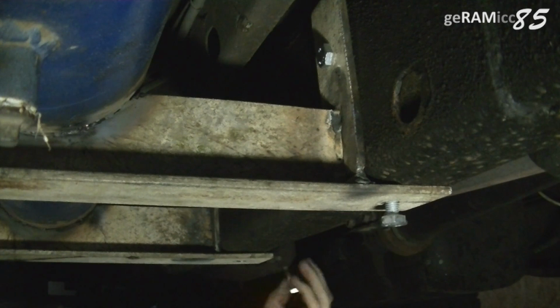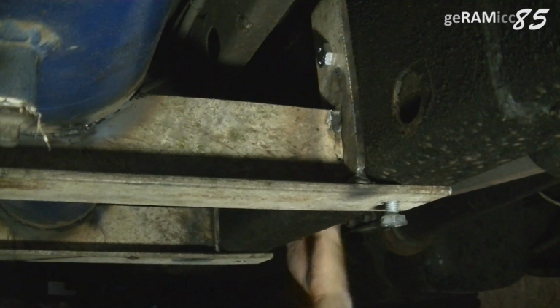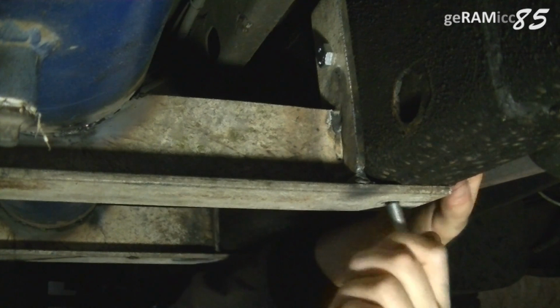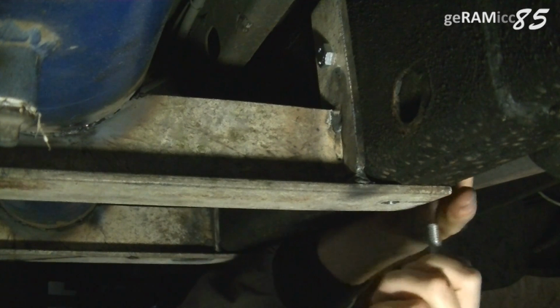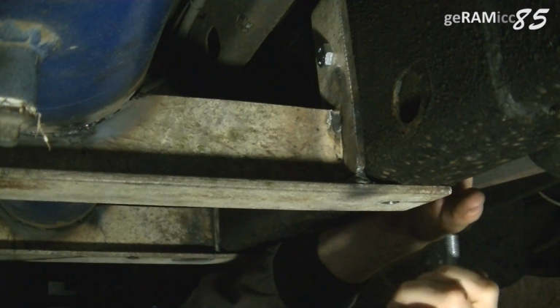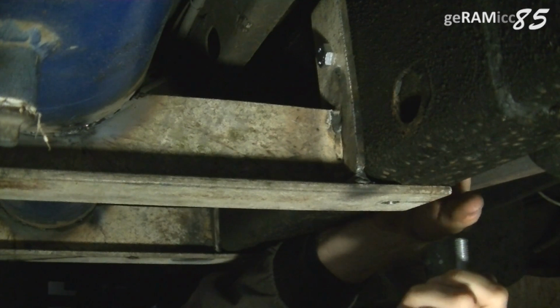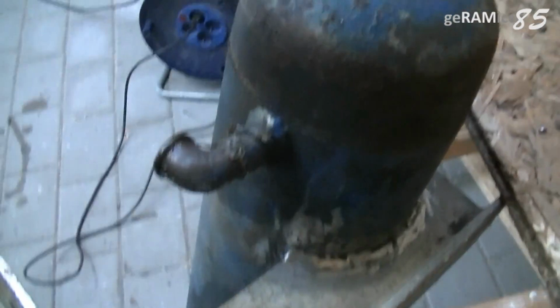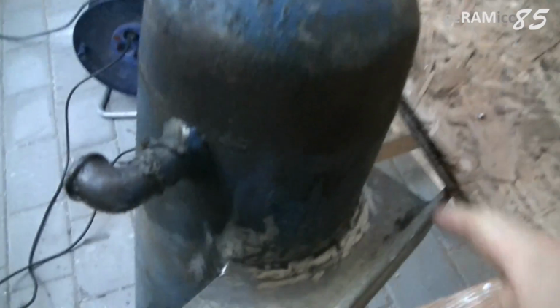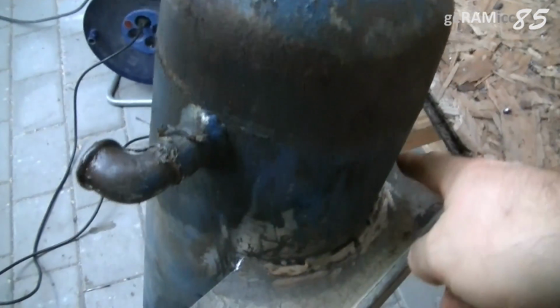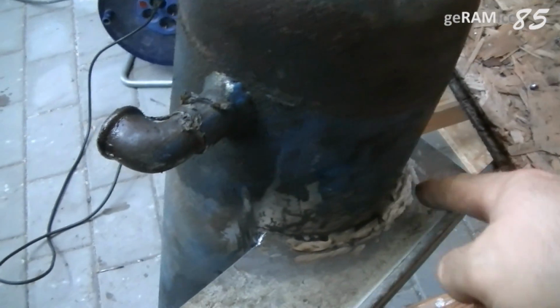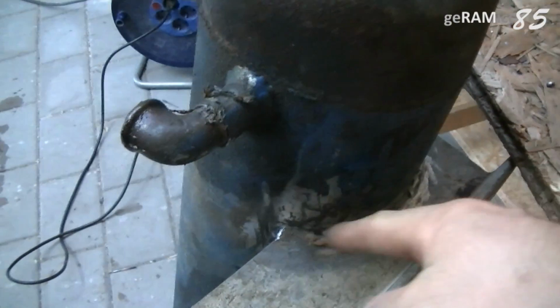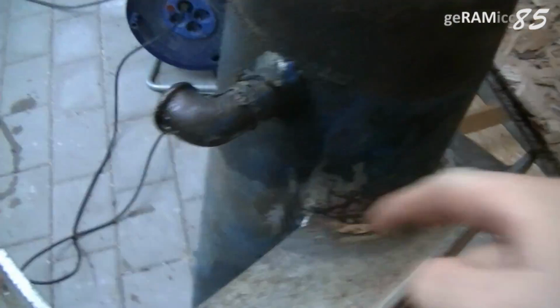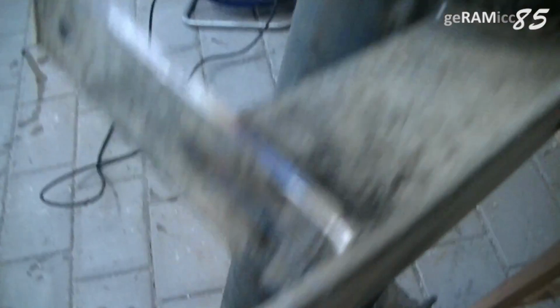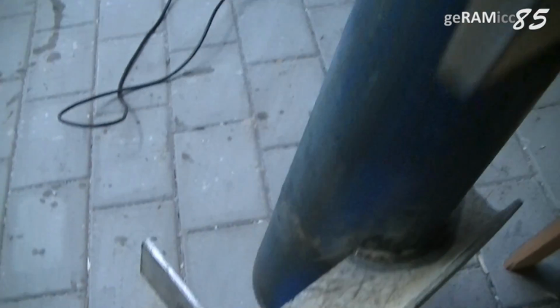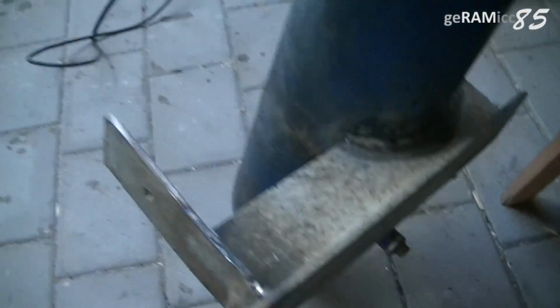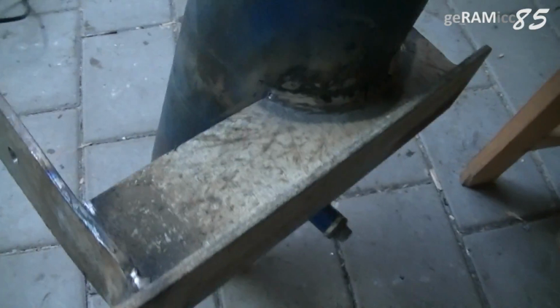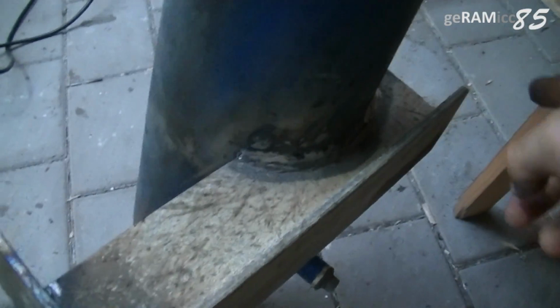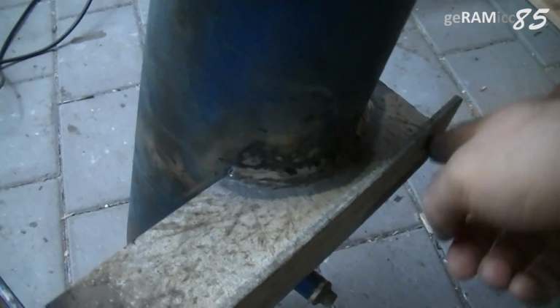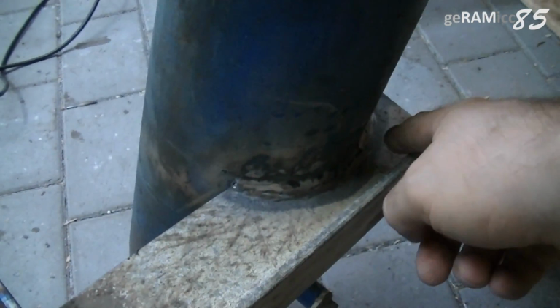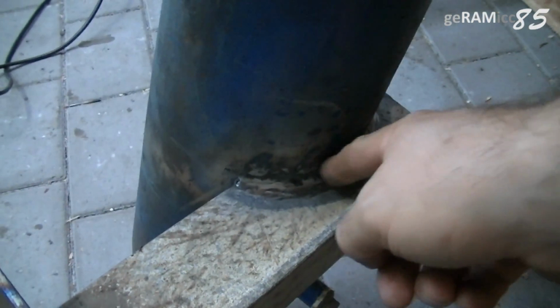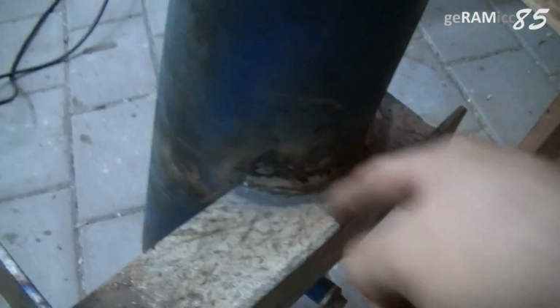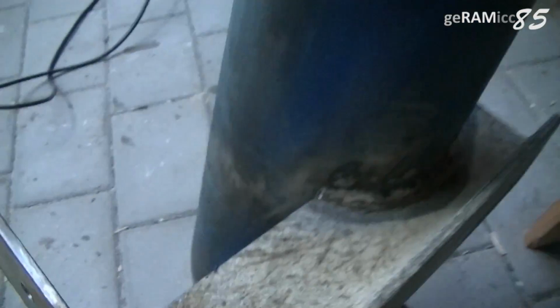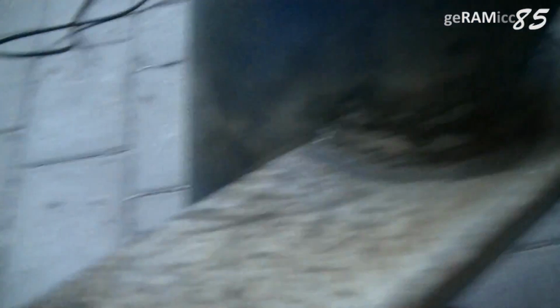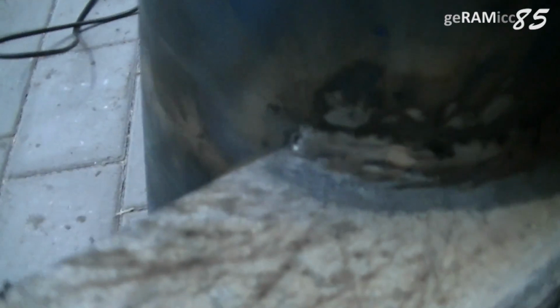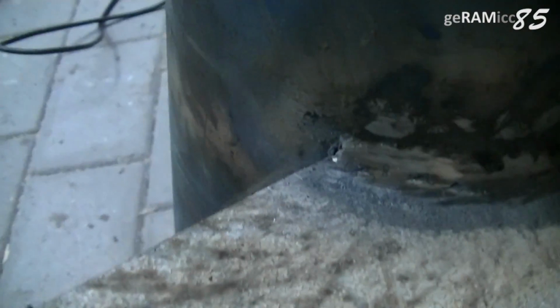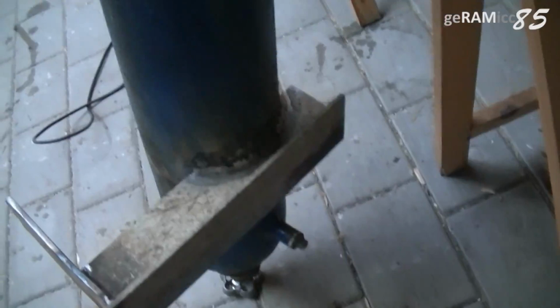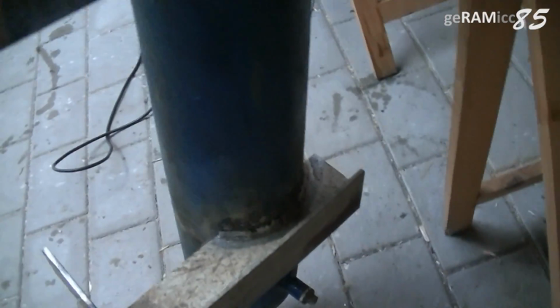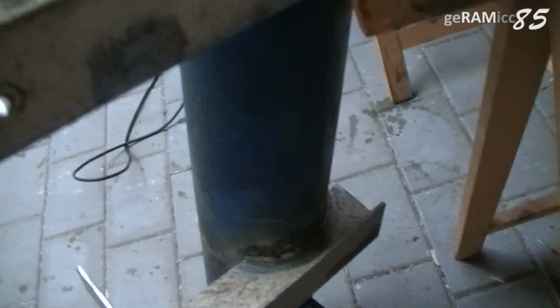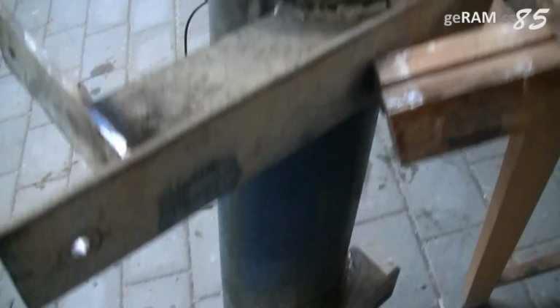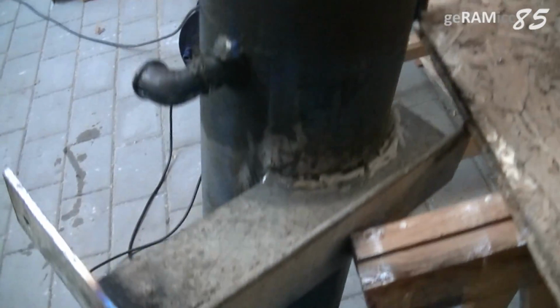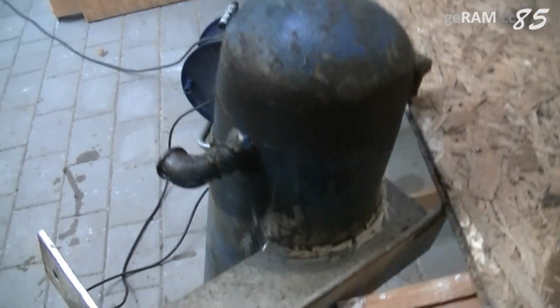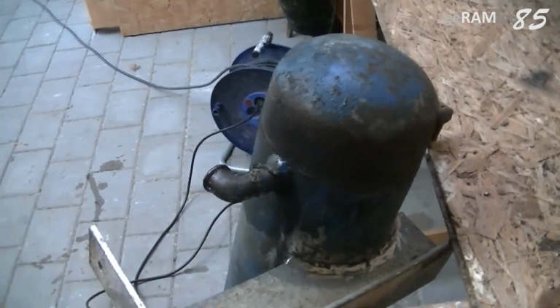My camcorder shut off while welding — that could be because of the brightness, or my welding skills probably. The camcorder considered it as not worth showing. Anyways, here you see the tank welded to the brackets.